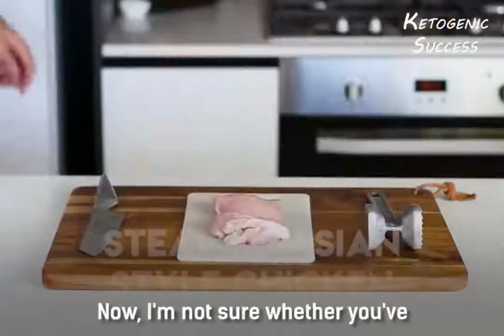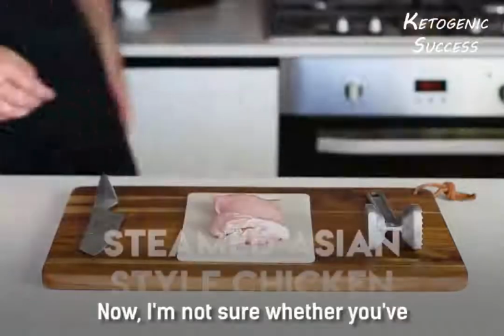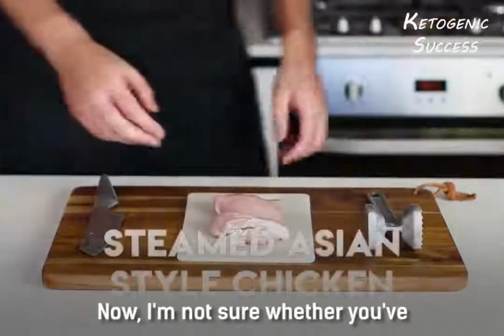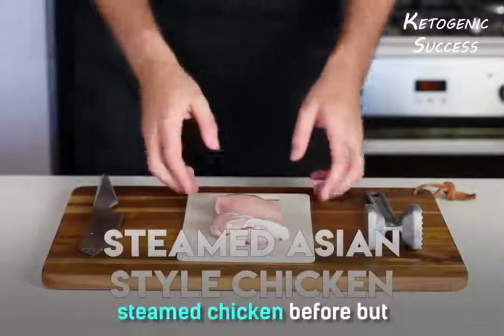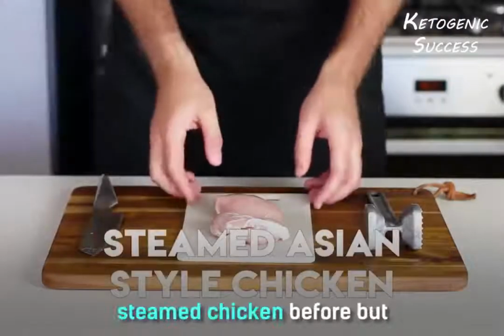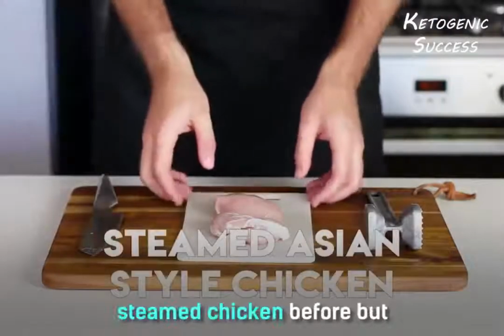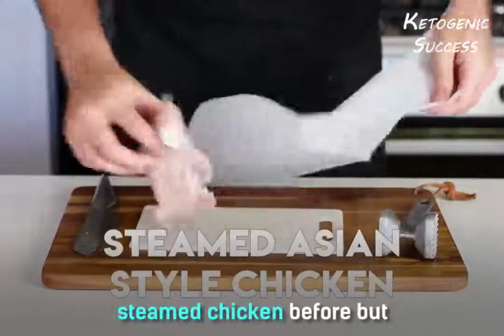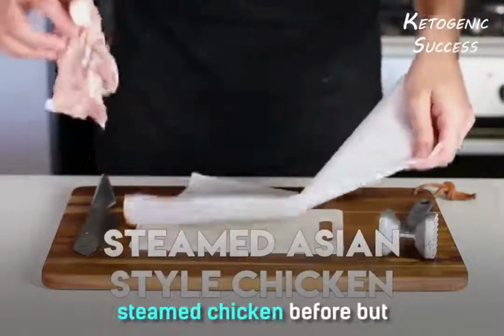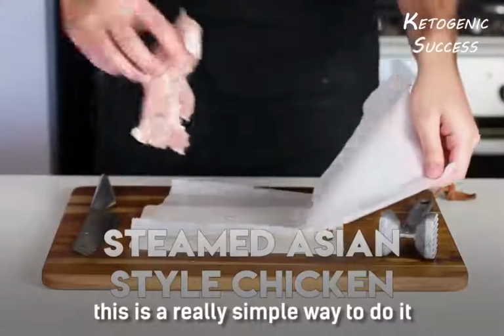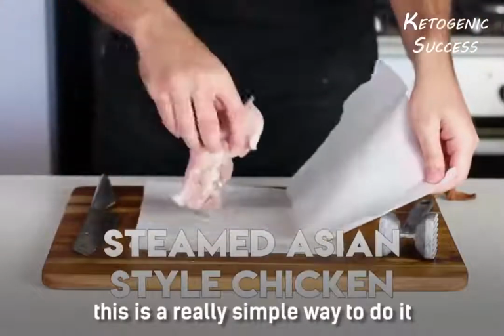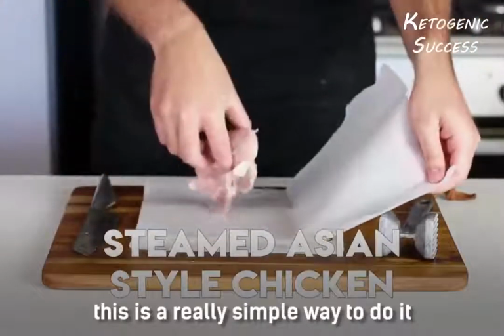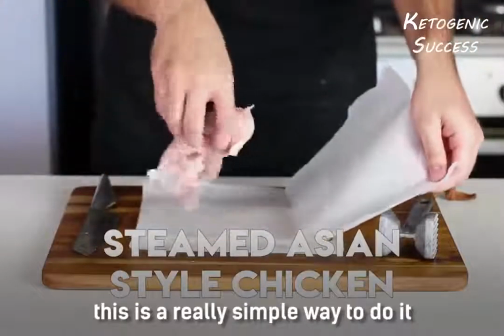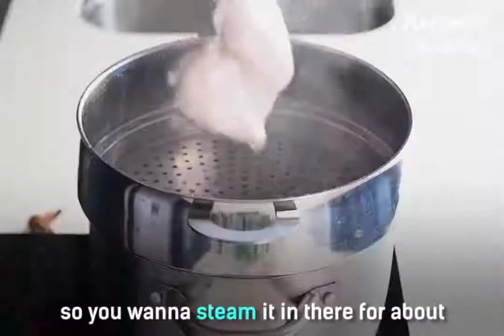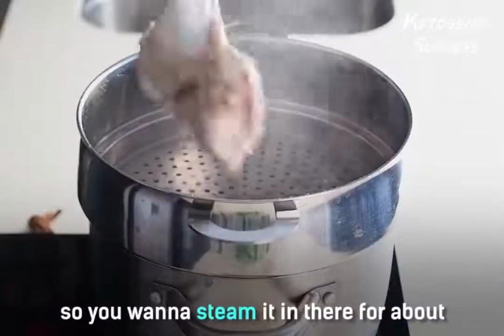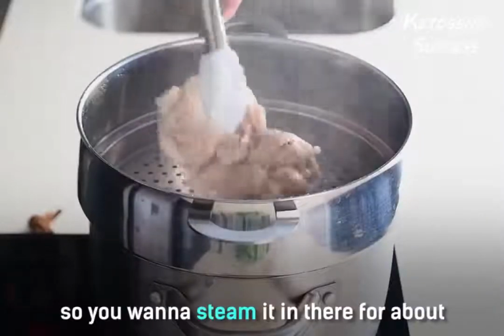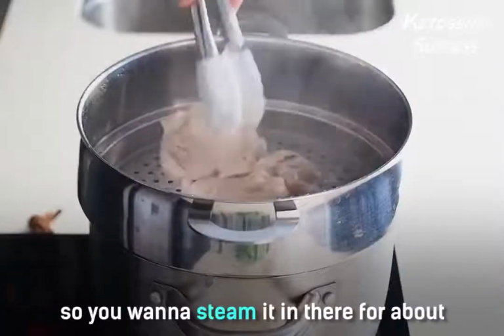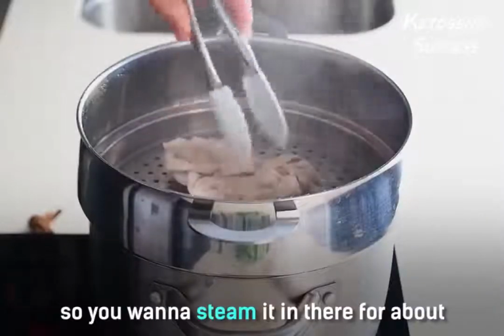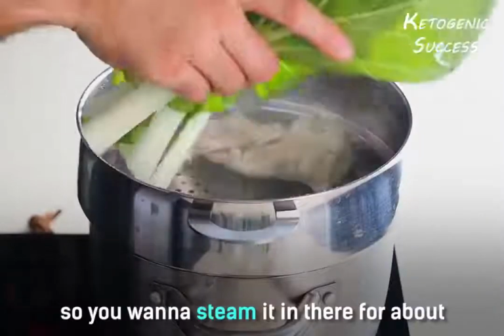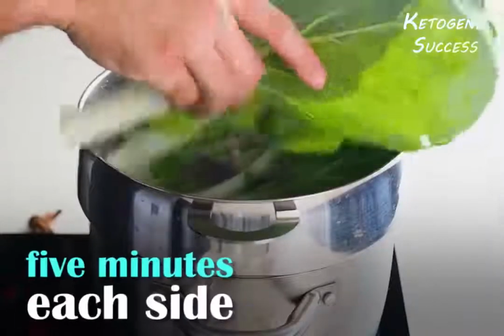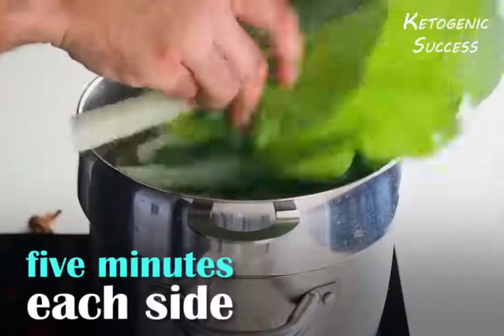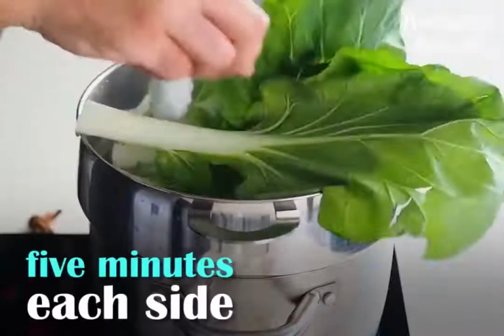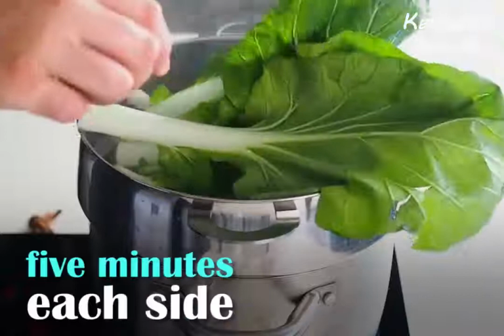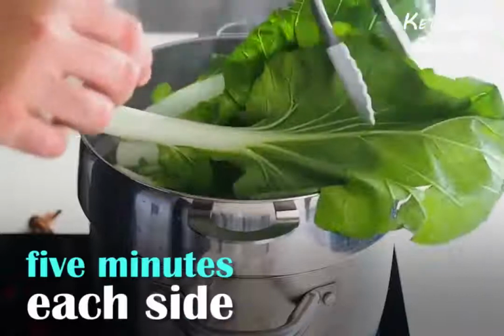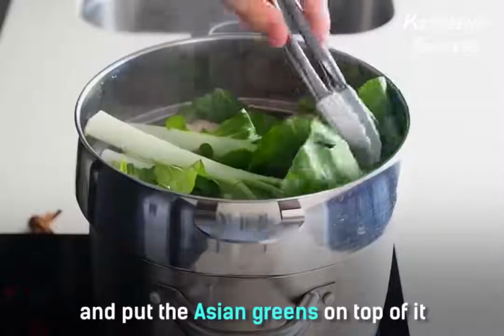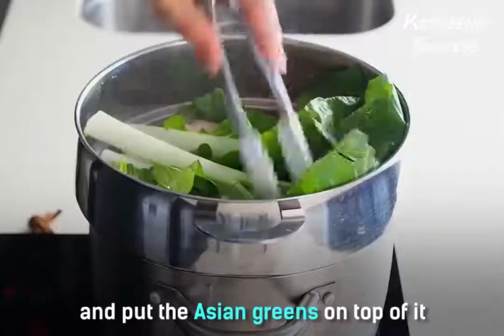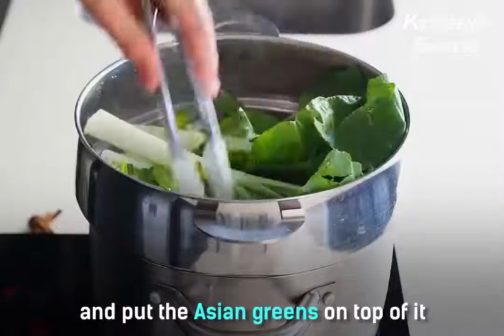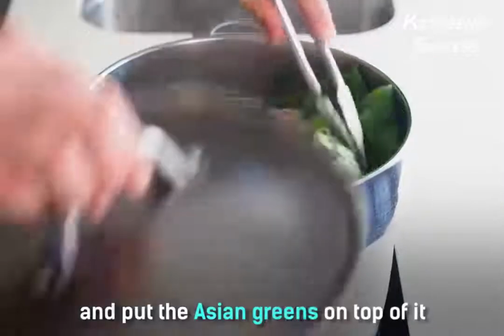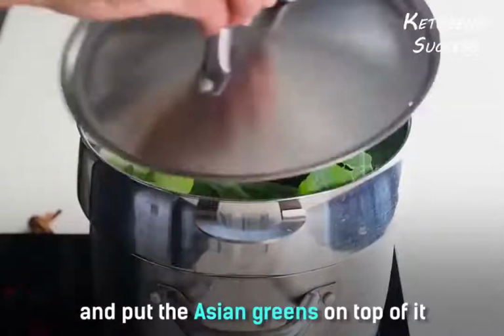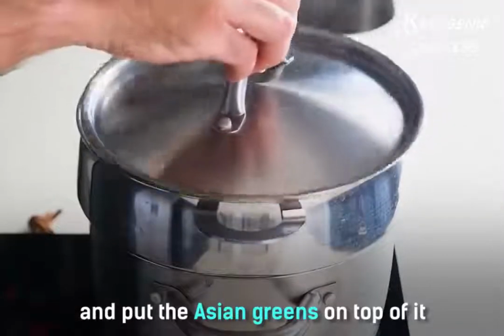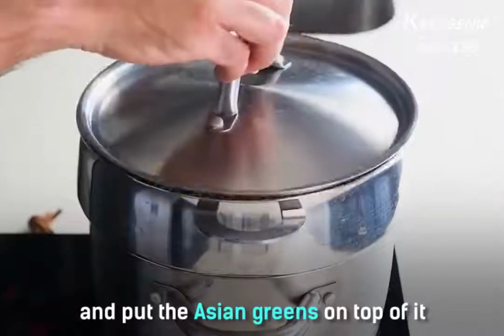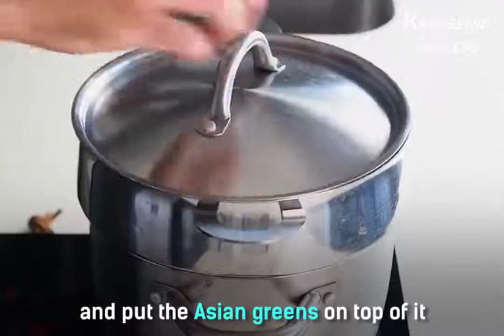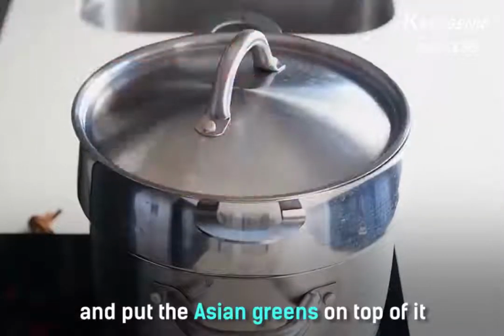You may not have steamed chicken before, but this is a really simple way to do it. Steam it for about five minutes each side and put the Asian greens on top of it.